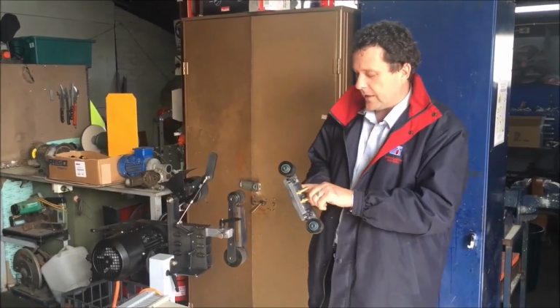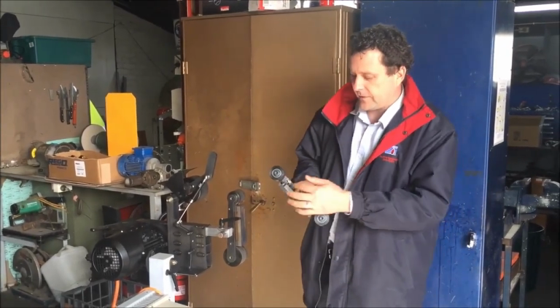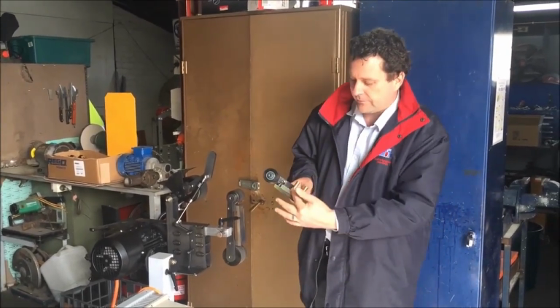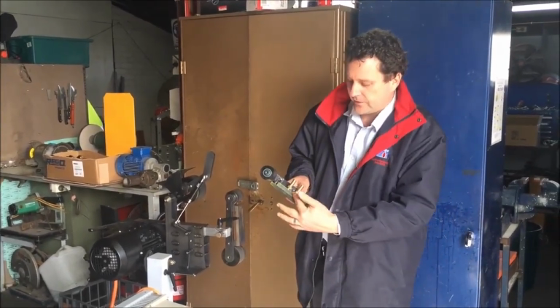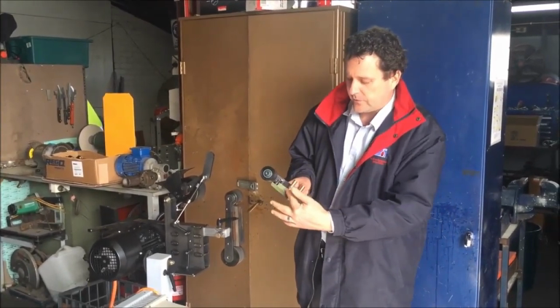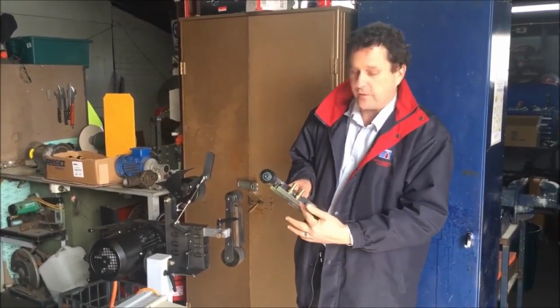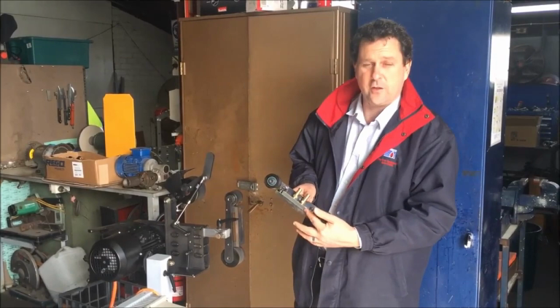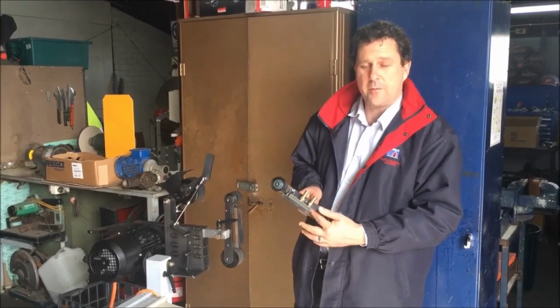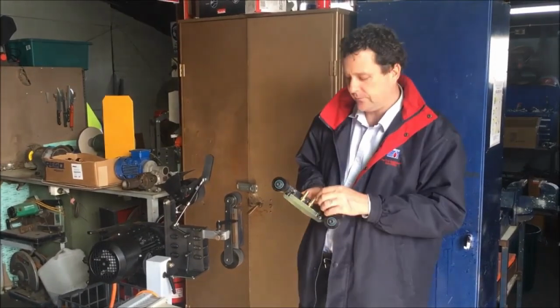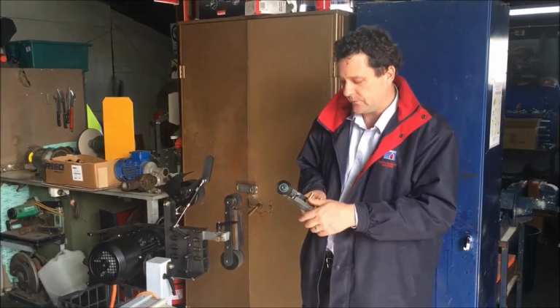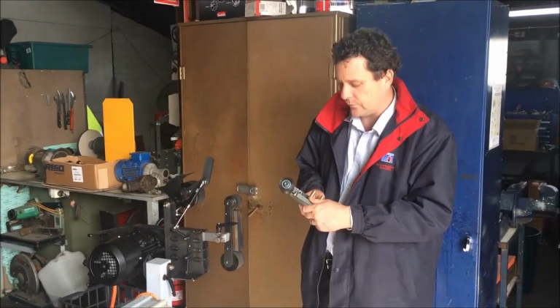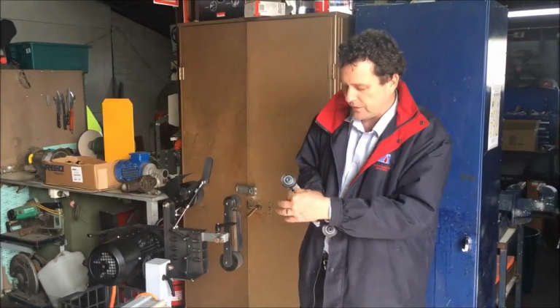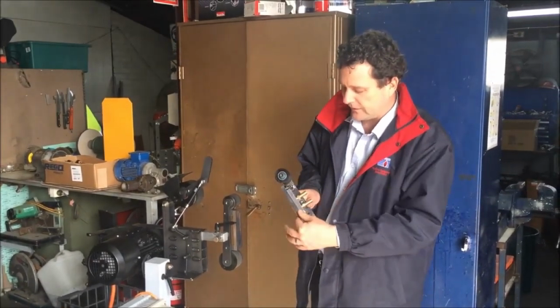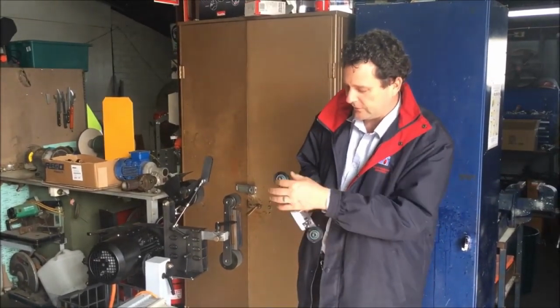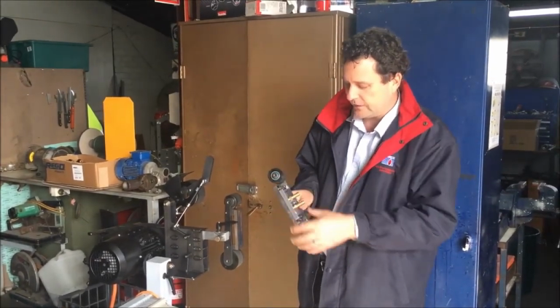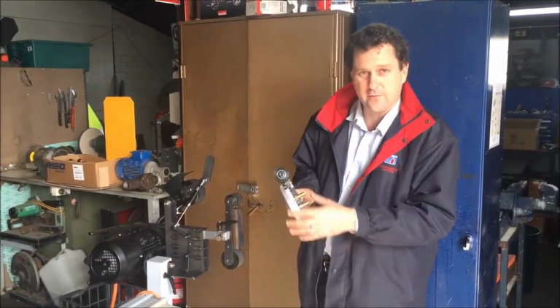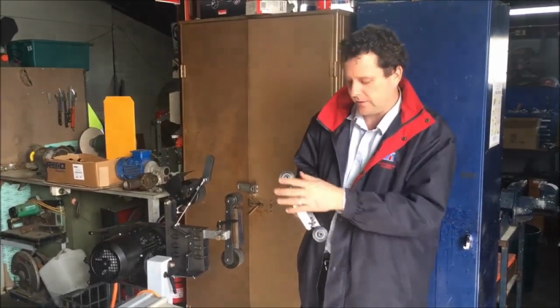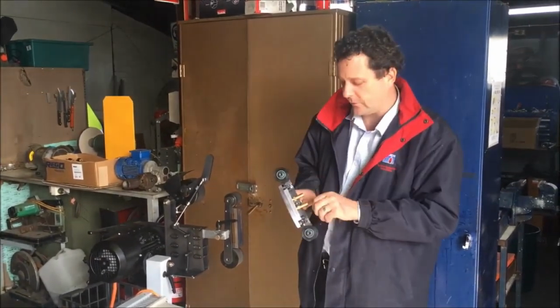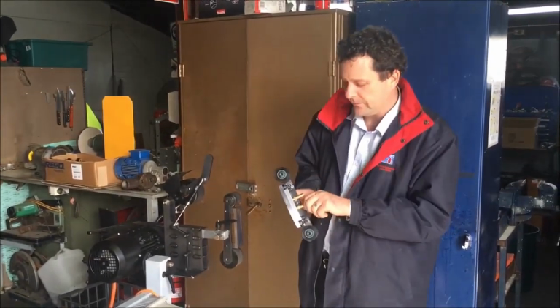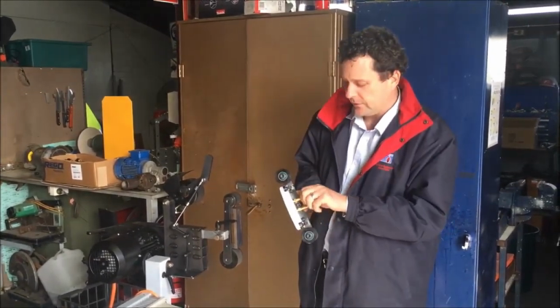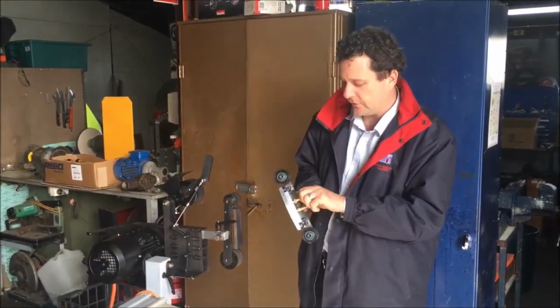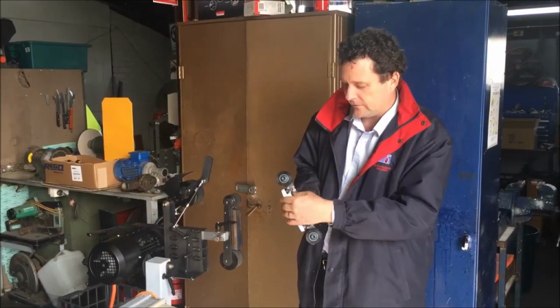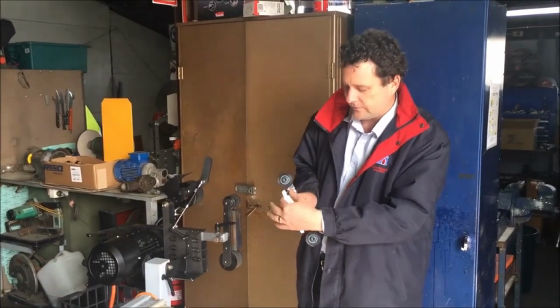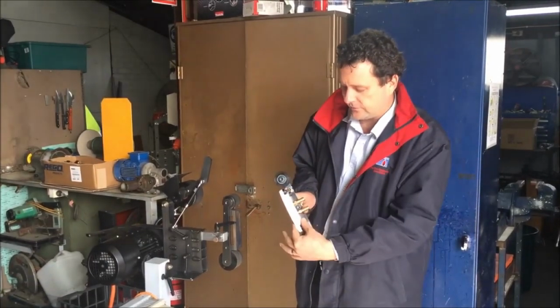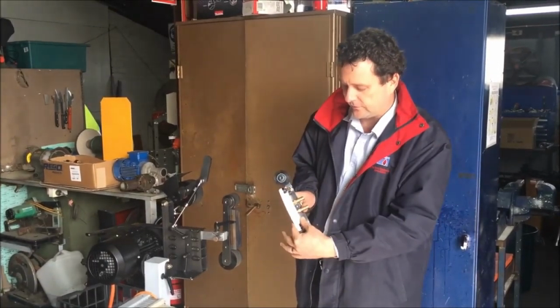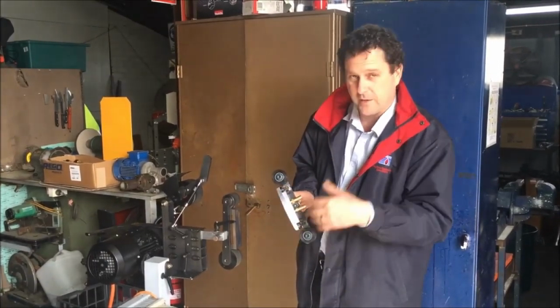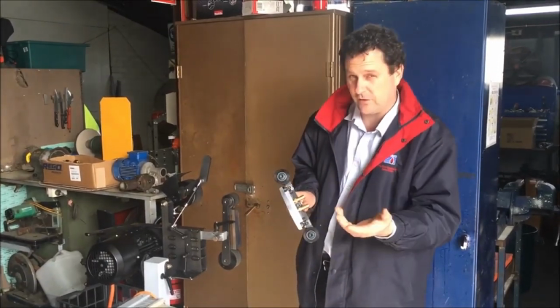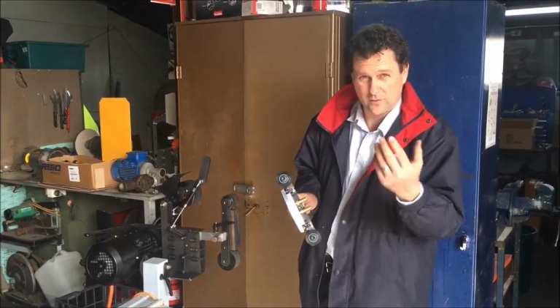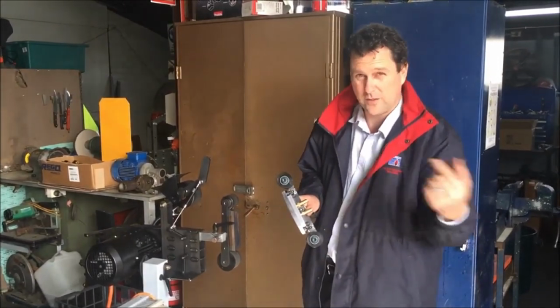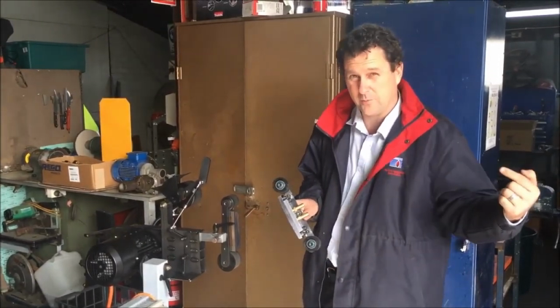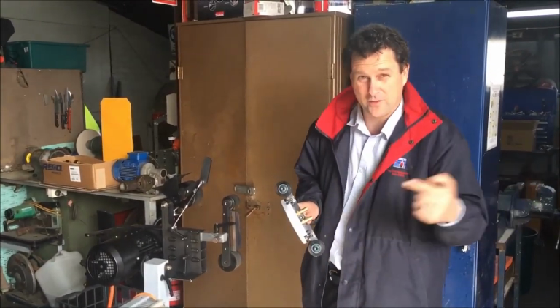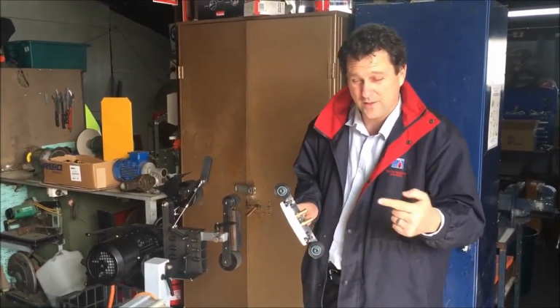They come fitted standard with a chiller on the back. When you buy the radius platen you don't get the top assembly — you just get the platen assembly as pictured, and I'll insert a picture here.